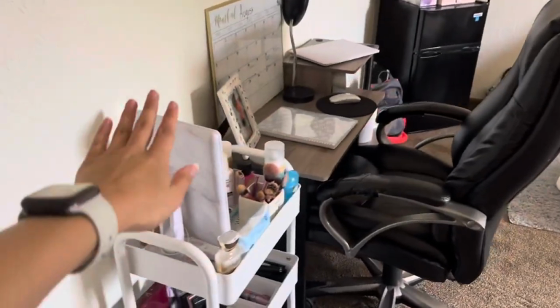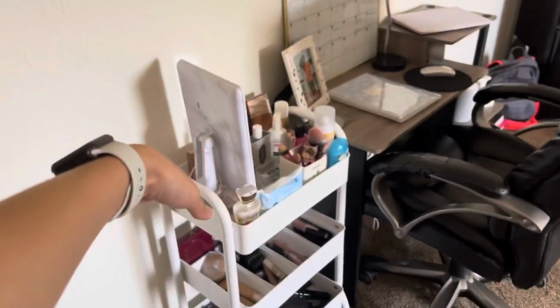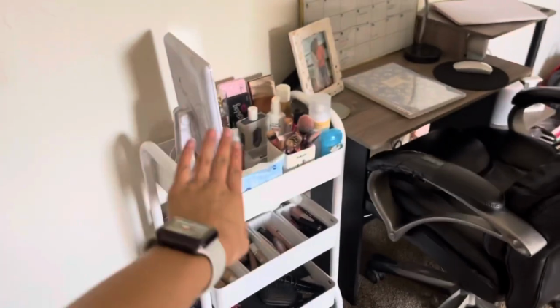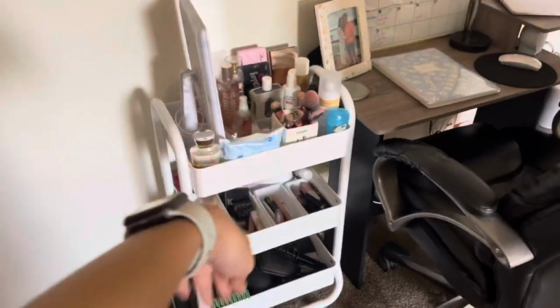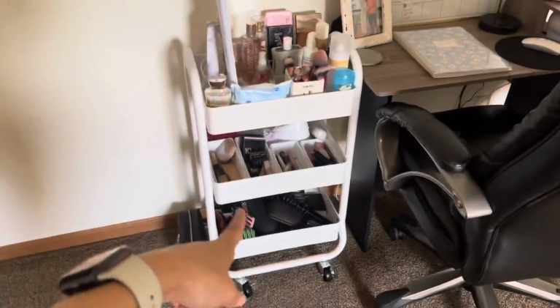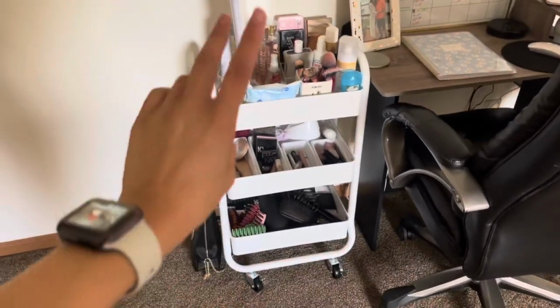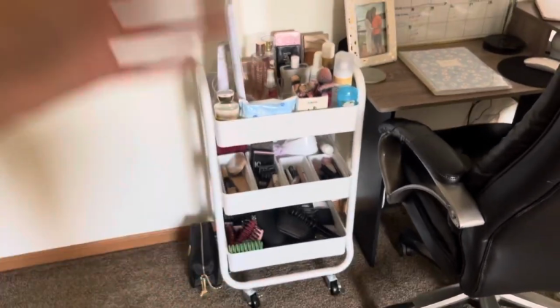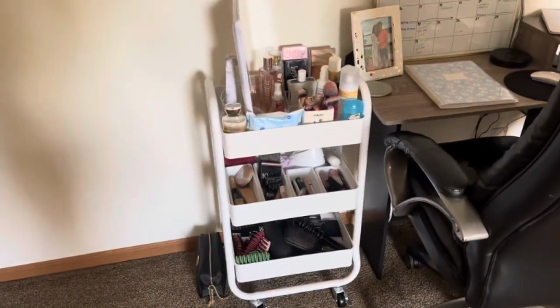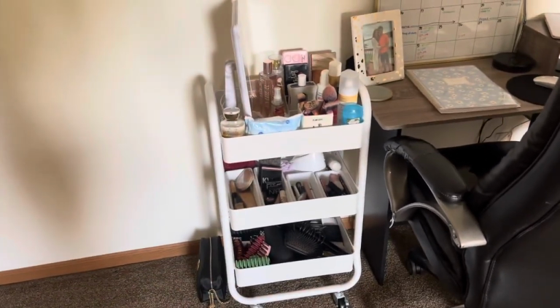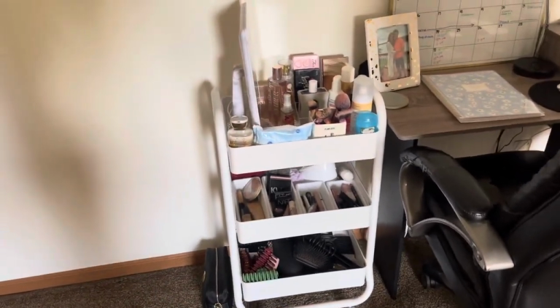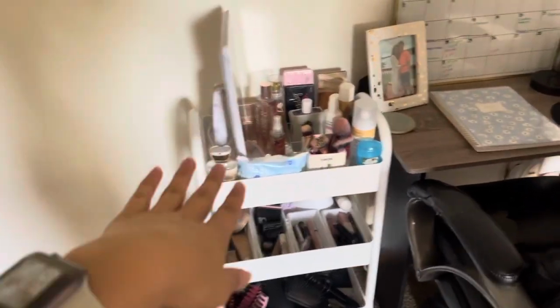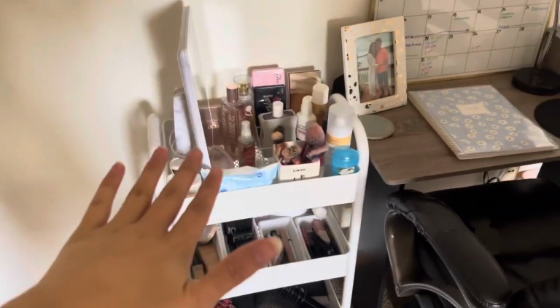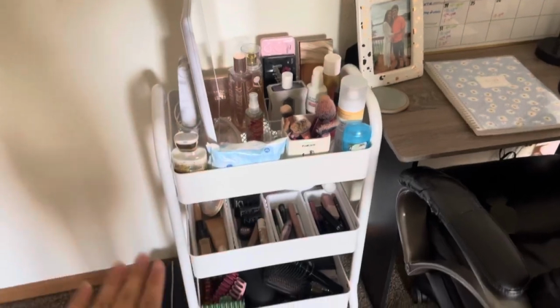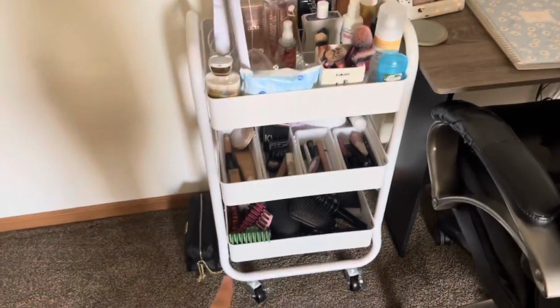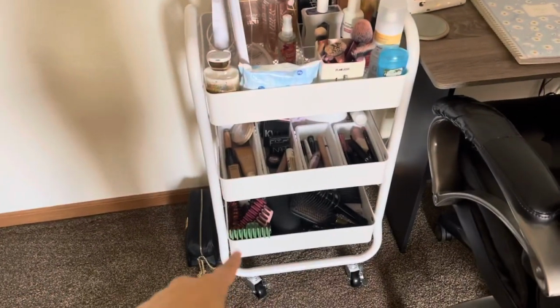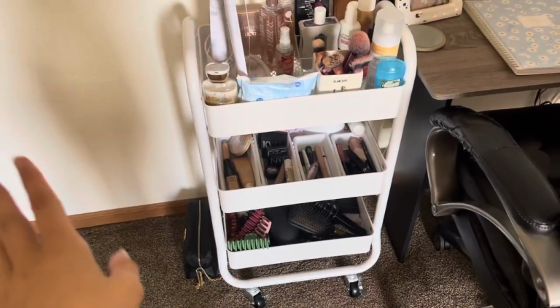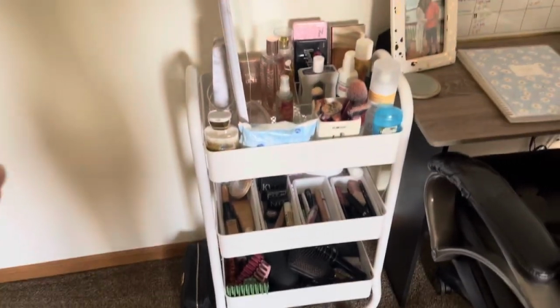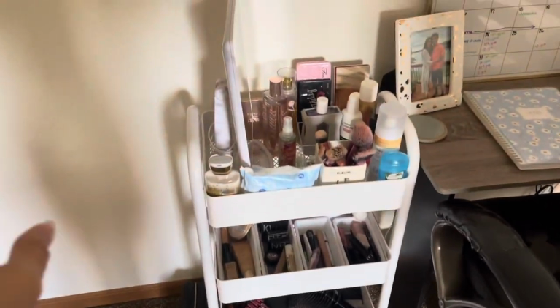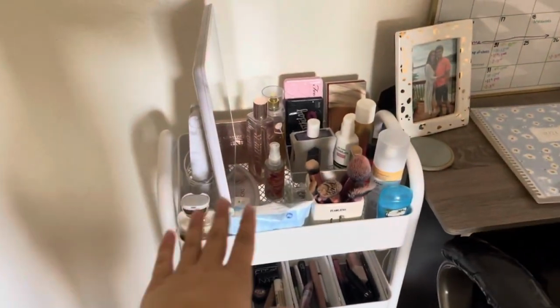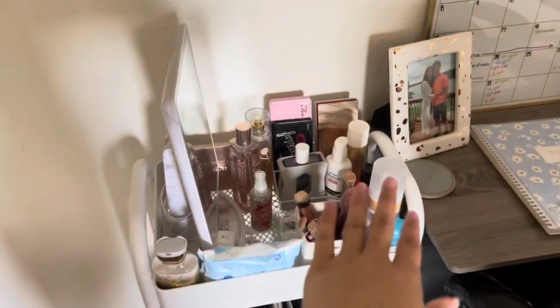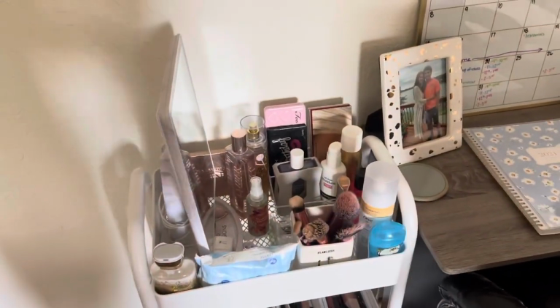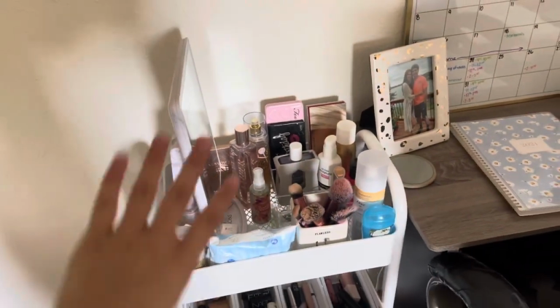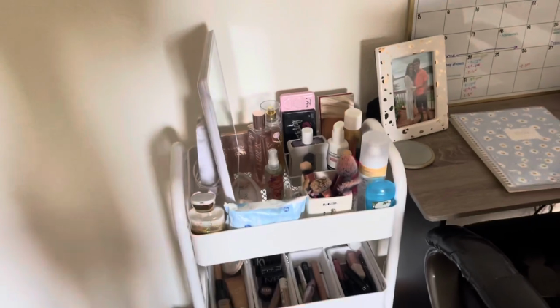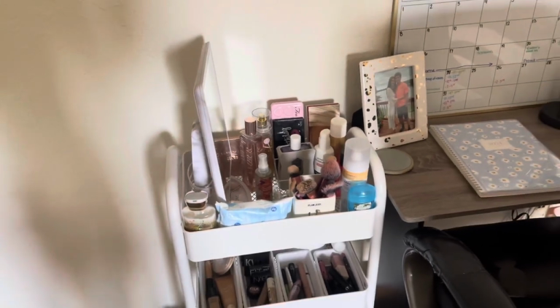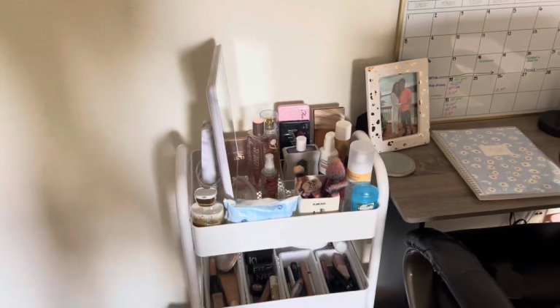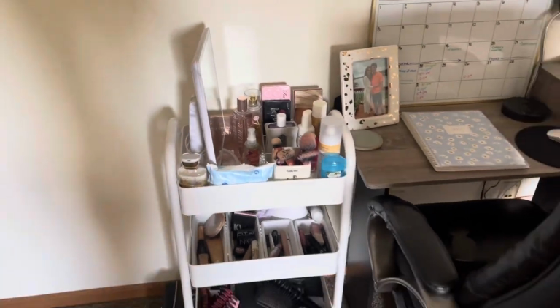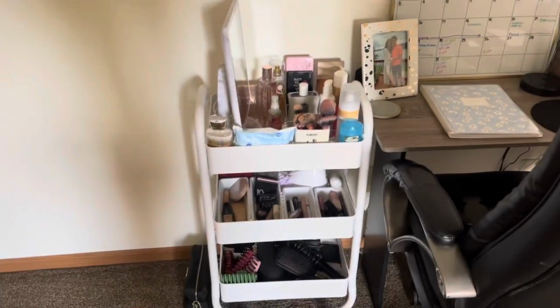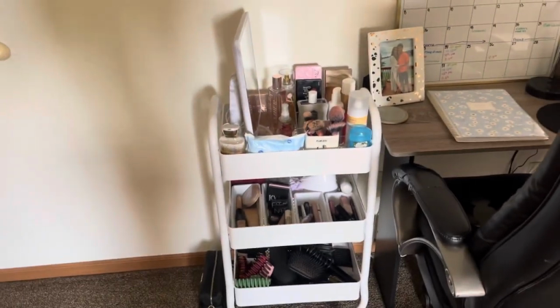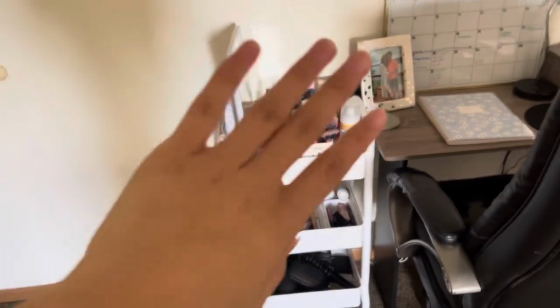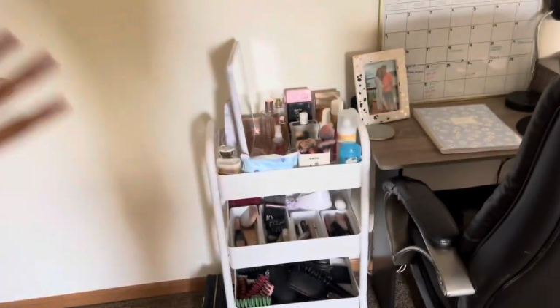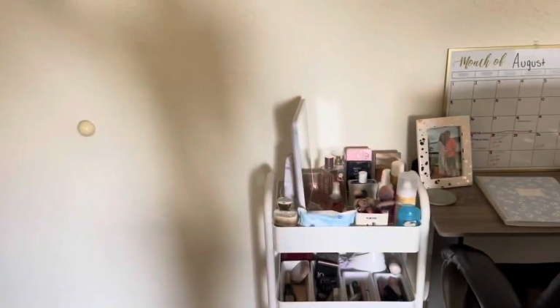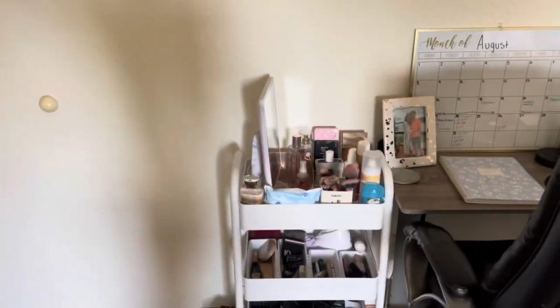Starting over here, I just have this cart that I purchased from Target. This has all my makeup and hair stuff at the bottom — makeup wipes, dry shampoo, everything like that. I wanted it like this just in case I ever want to do my makeup in the bathroom or by my mirror, wherever.